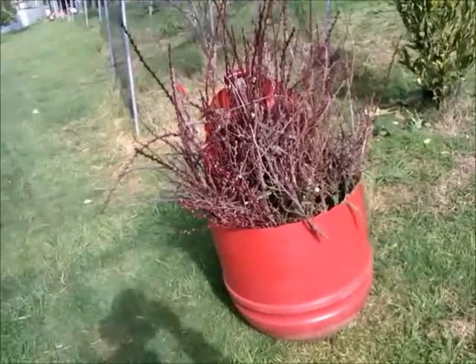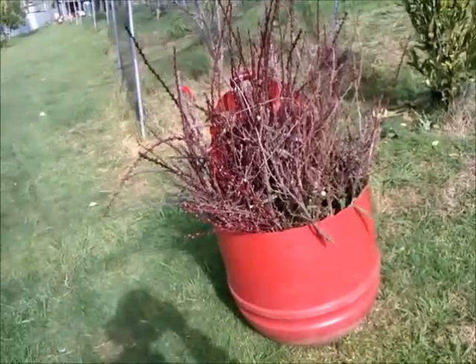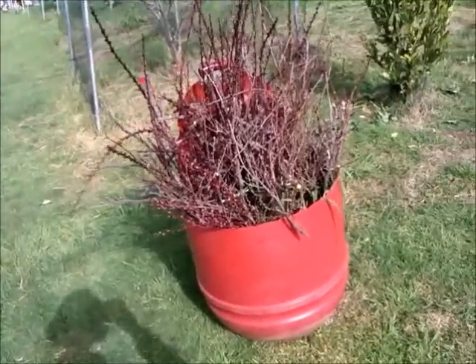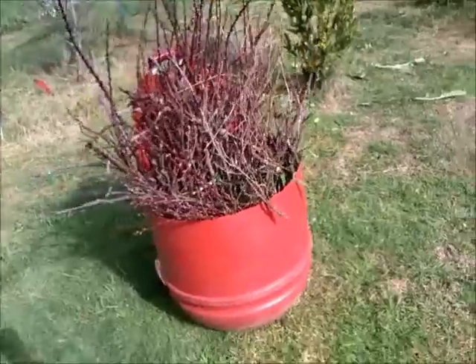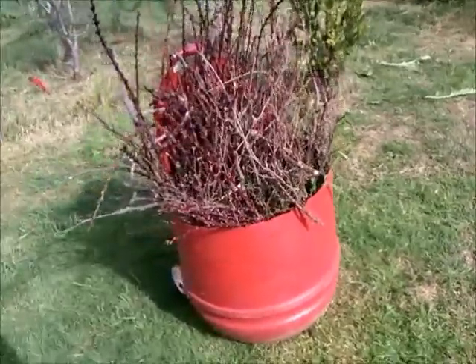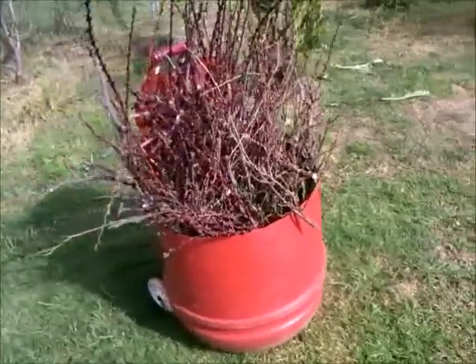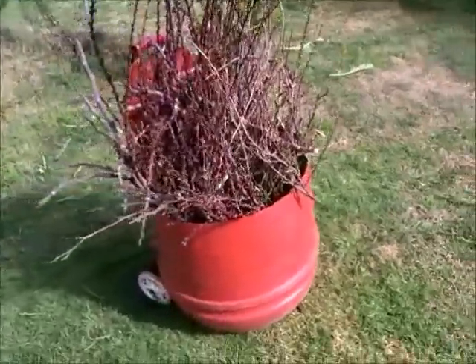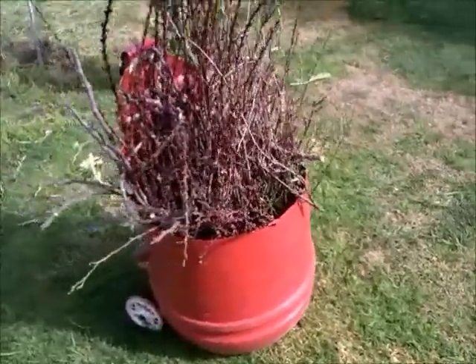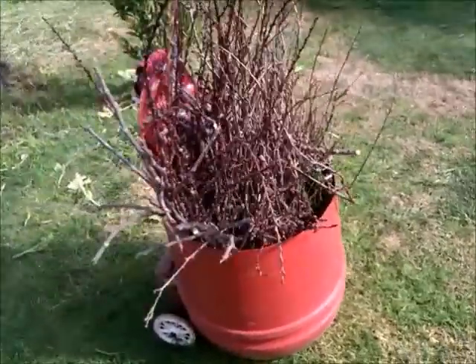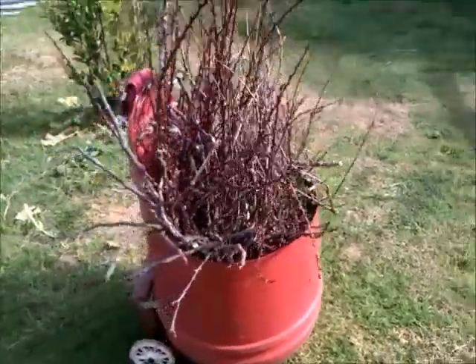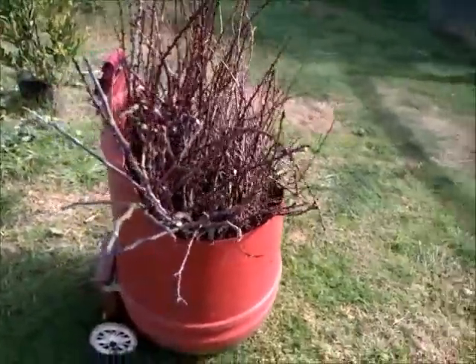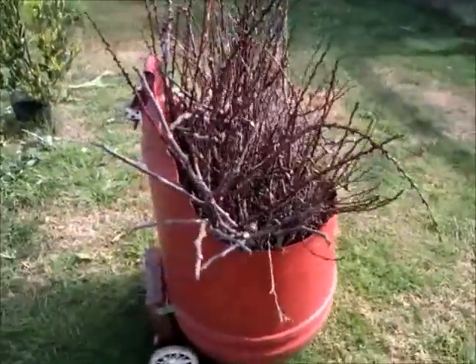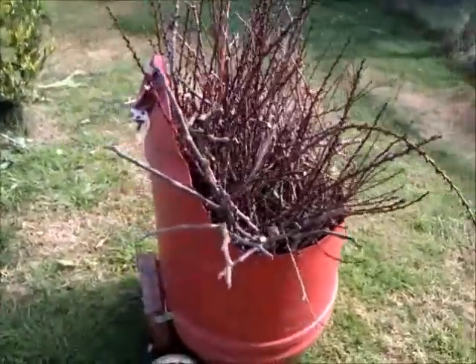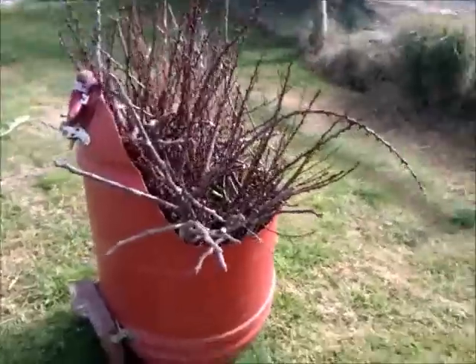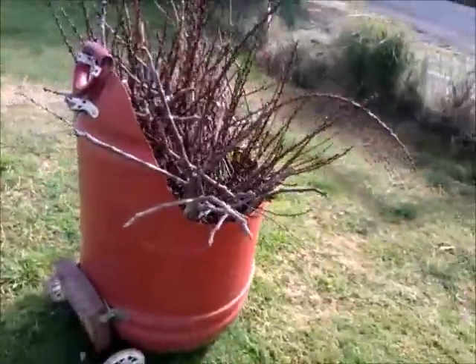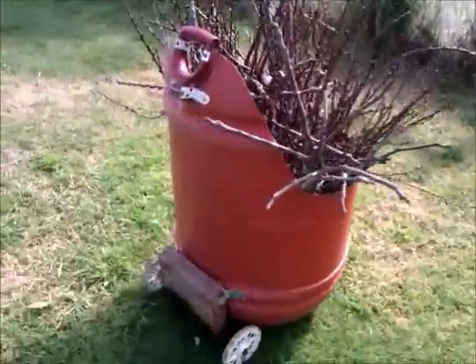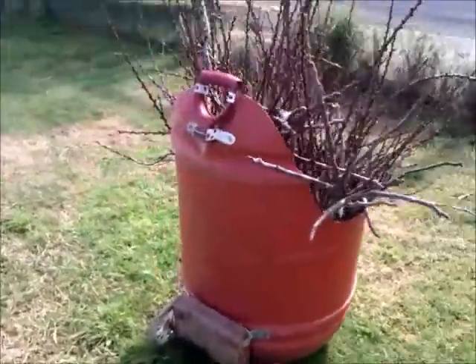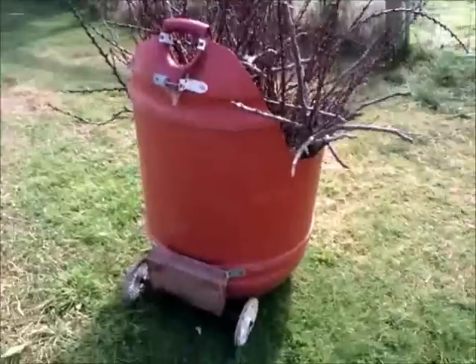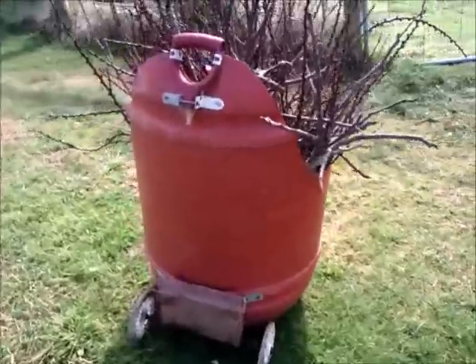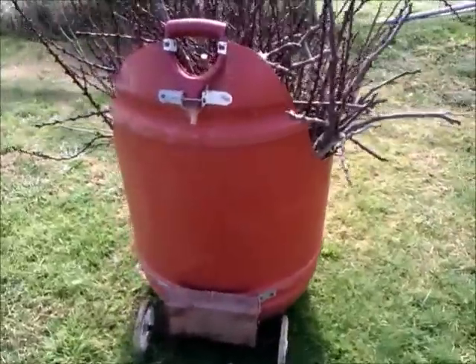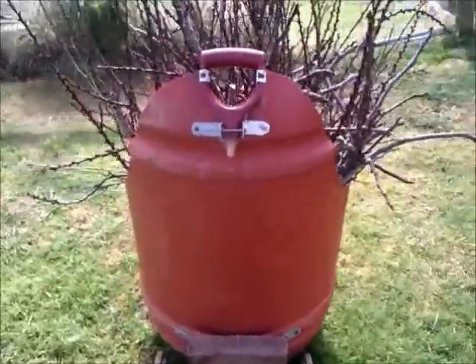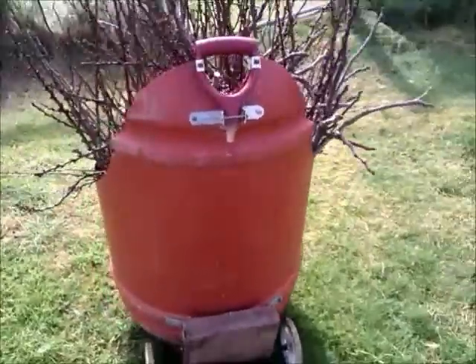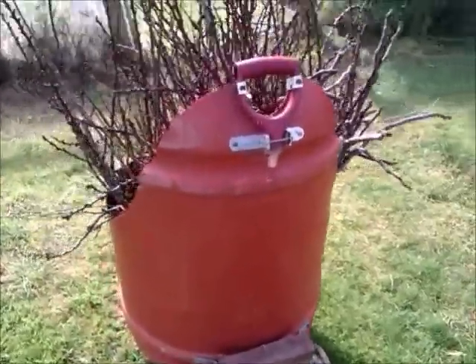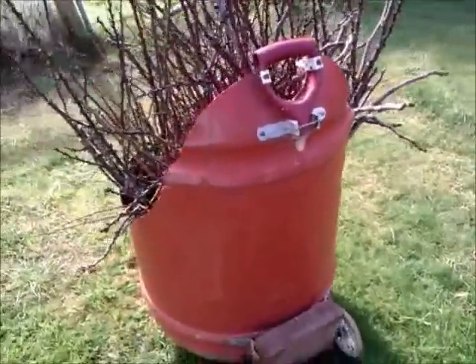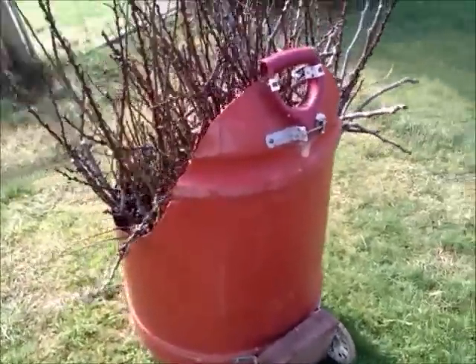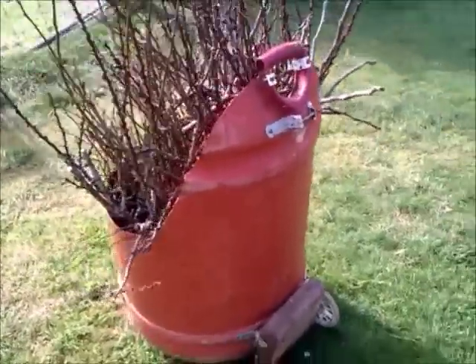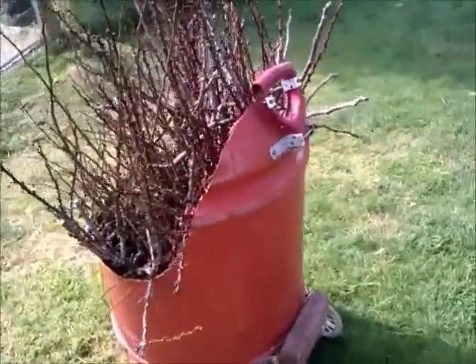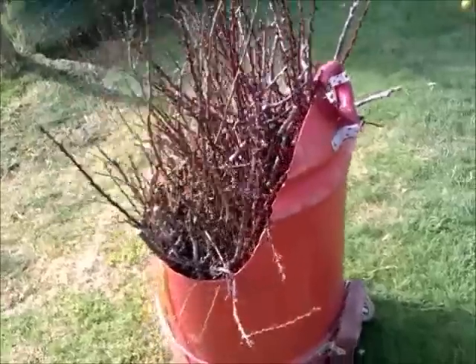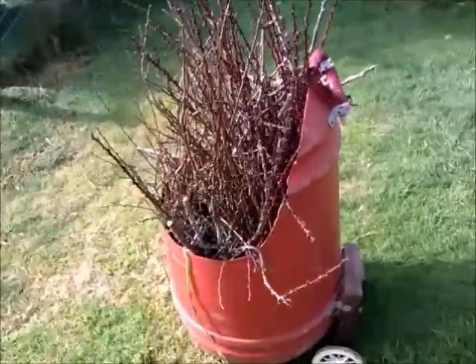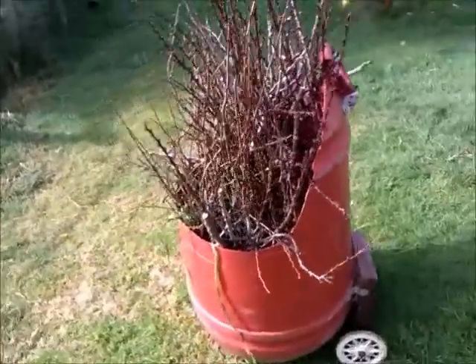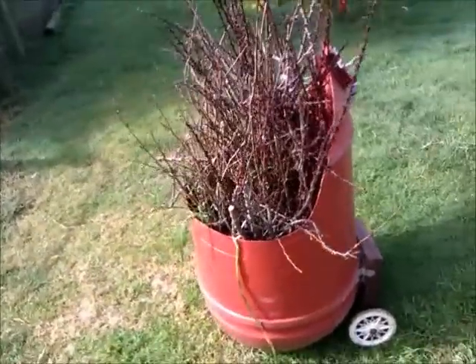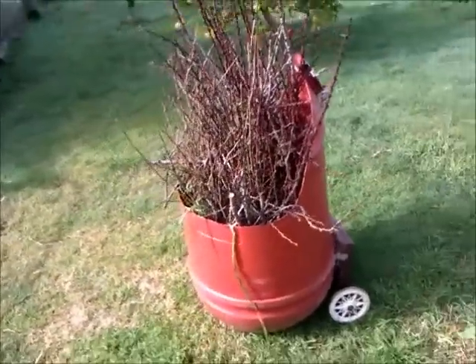After two years it's still giving me good service. It's very versatile, very useful — great for cutting things around.